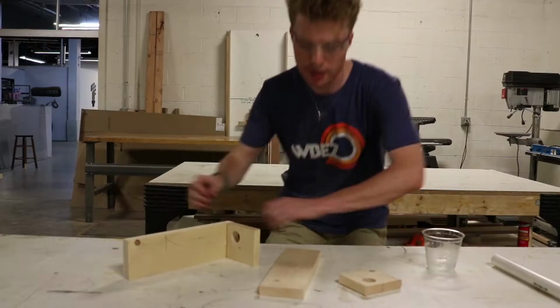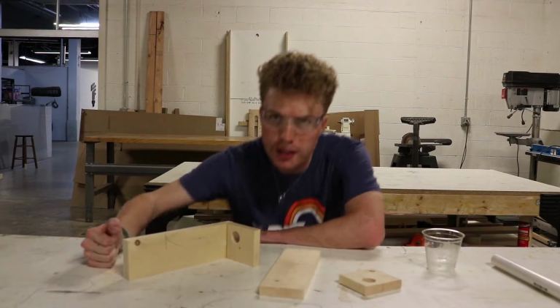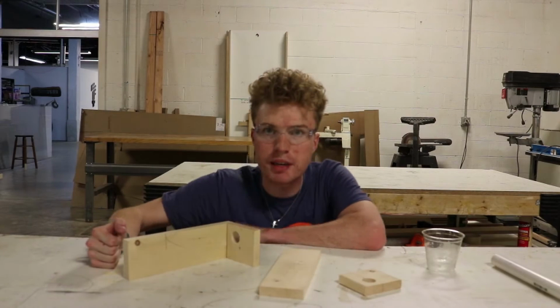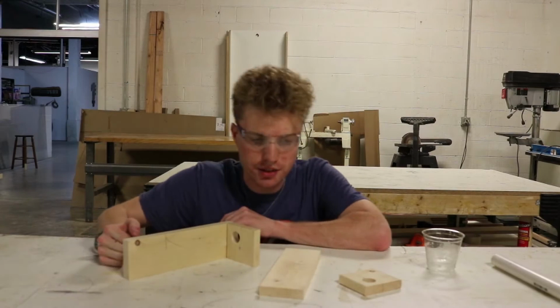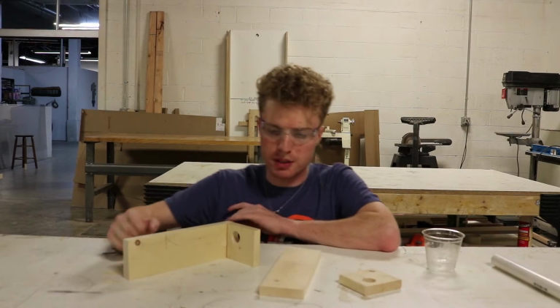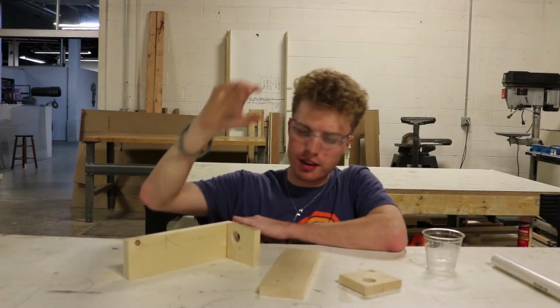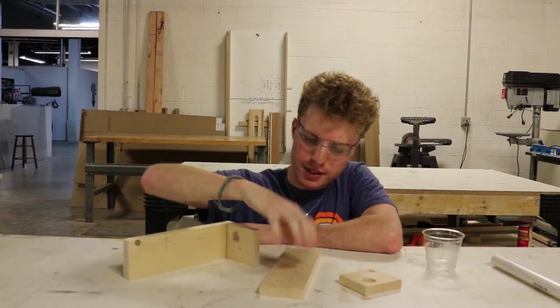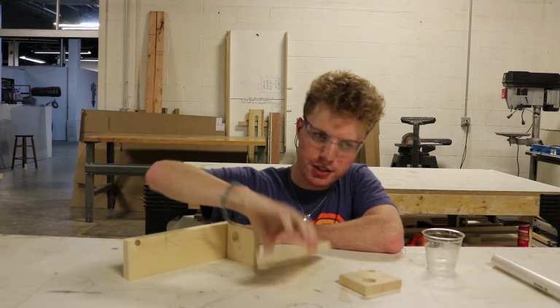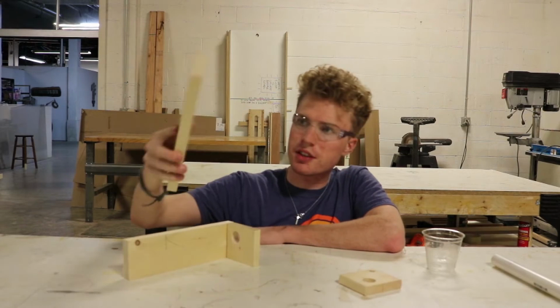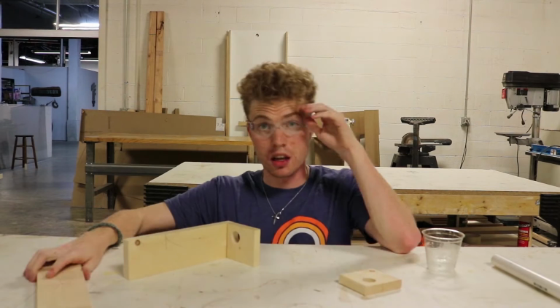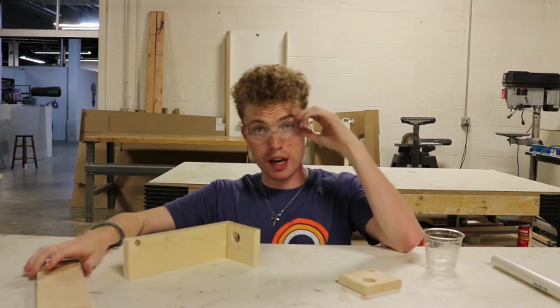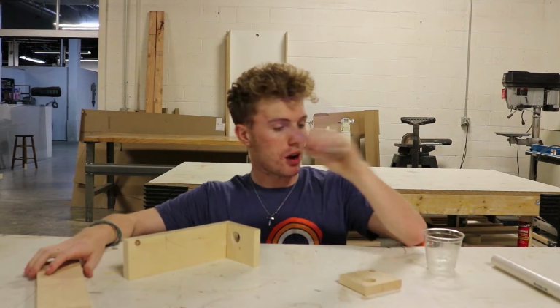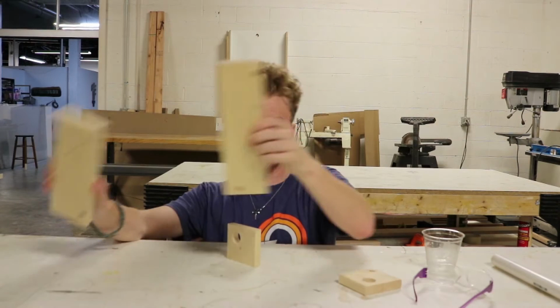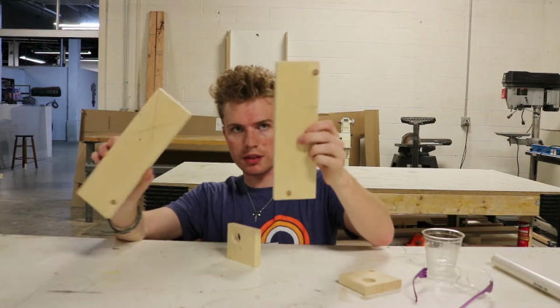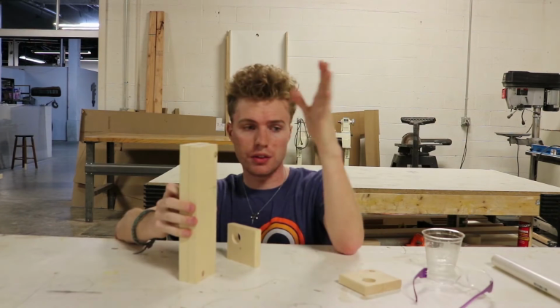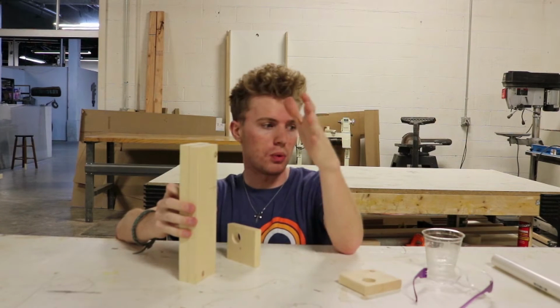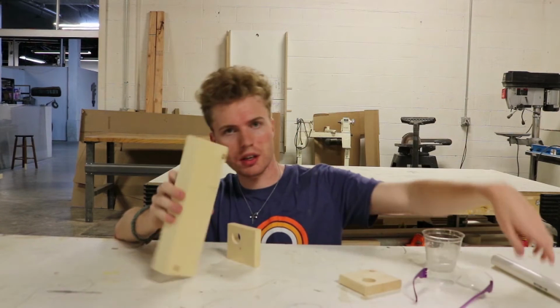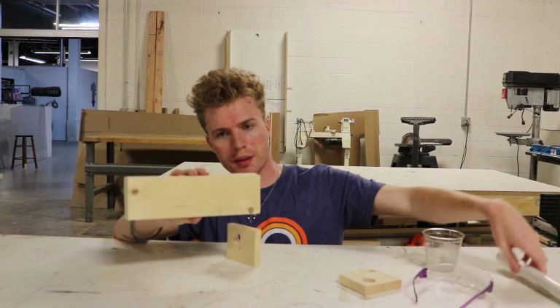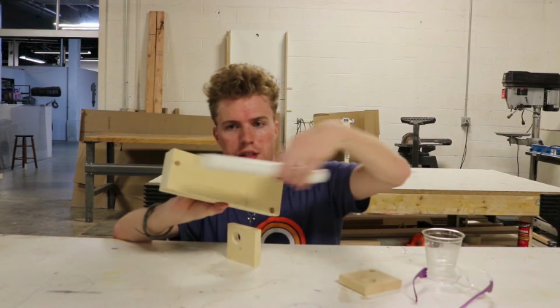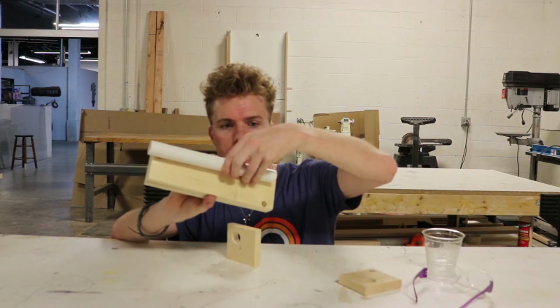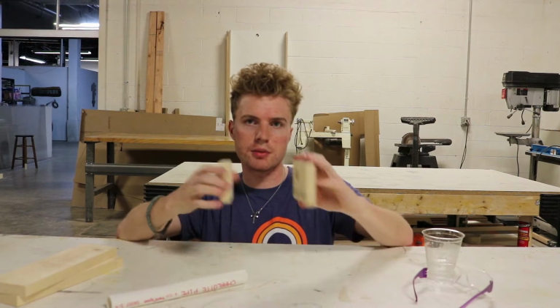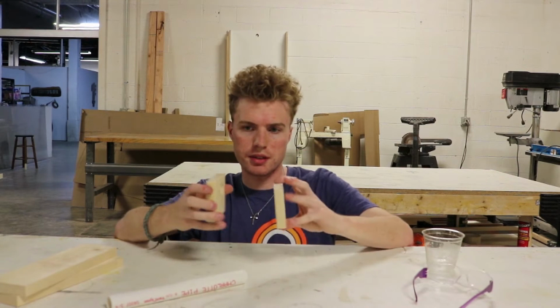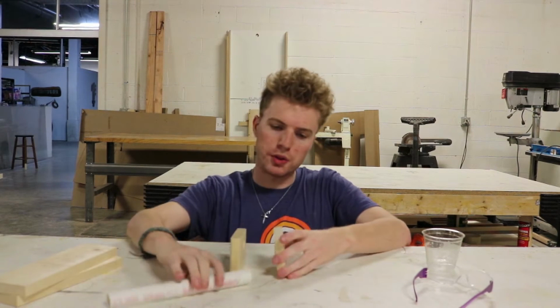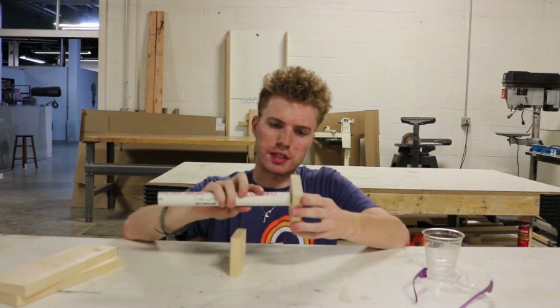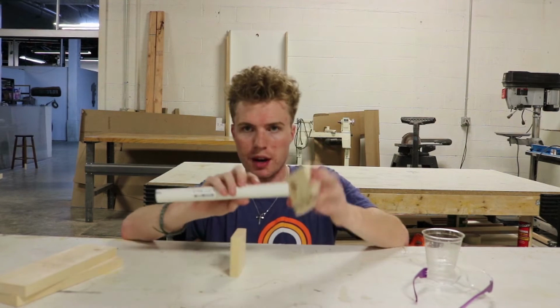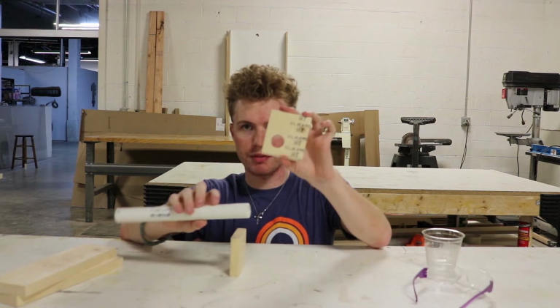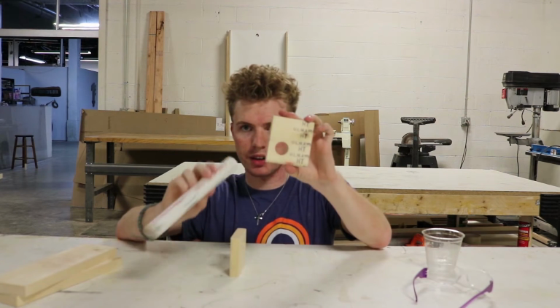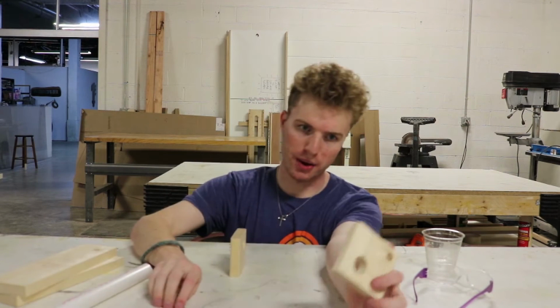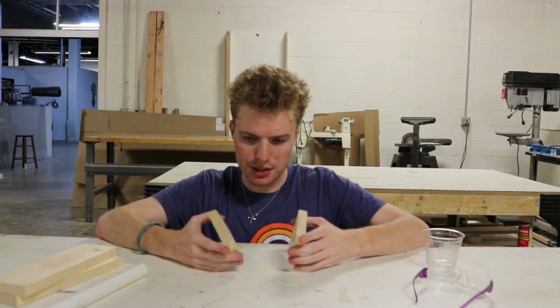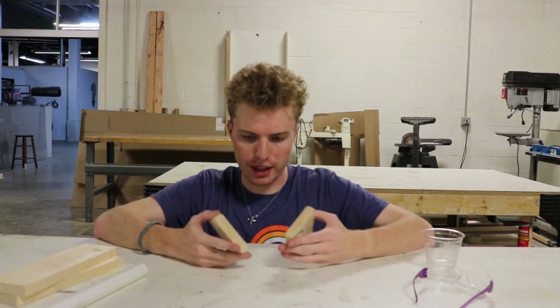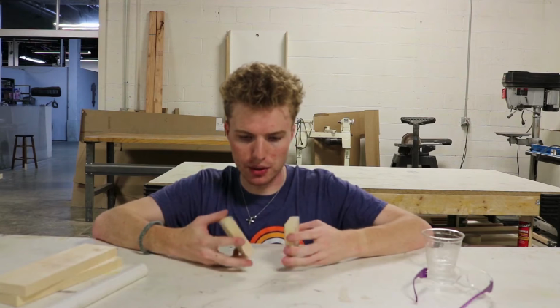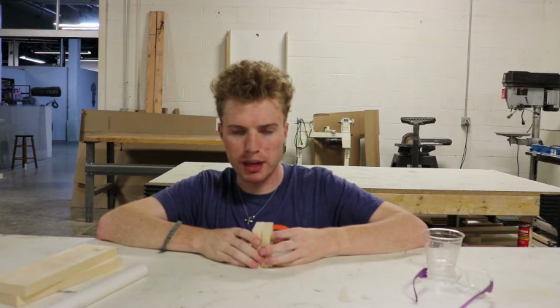I just realized I haven't been catching you guys up to speed, and I just did a bunch of stuff. So let's recap where we are. These two pieces are the long walls that go behind the PVC pipe. These two pieces hold the PVC pipe. They're not big enough around yet, so I need to make the holes bigger.